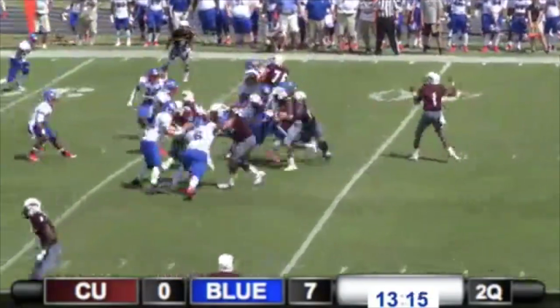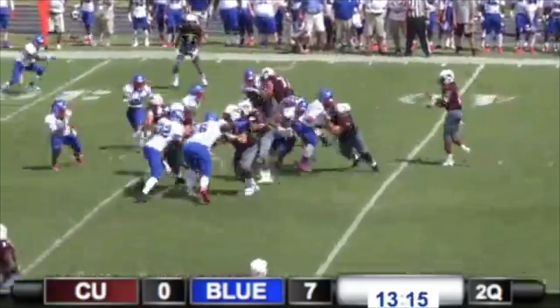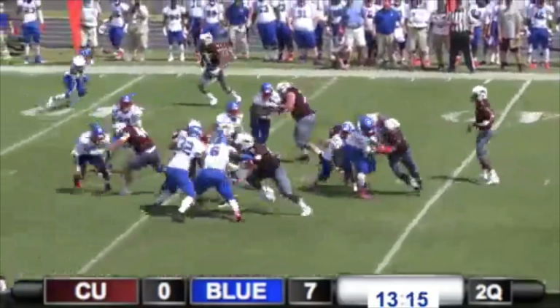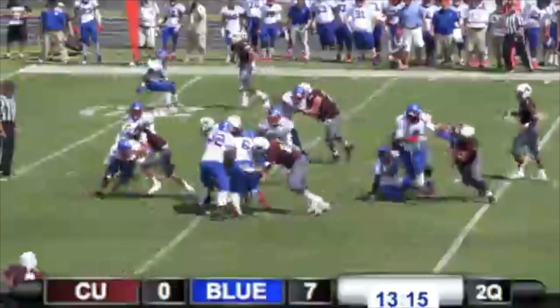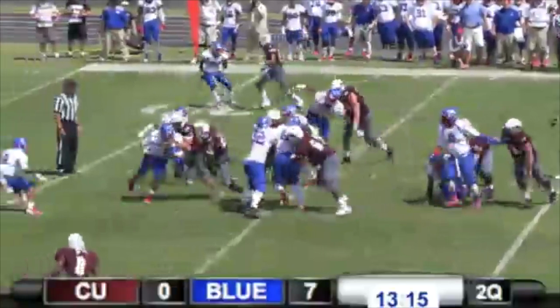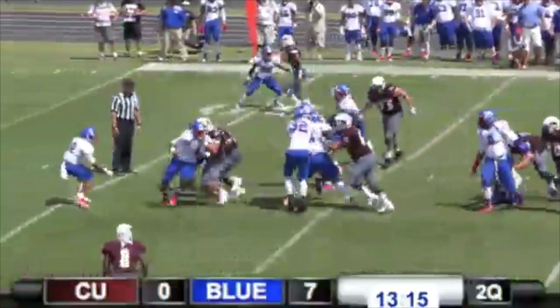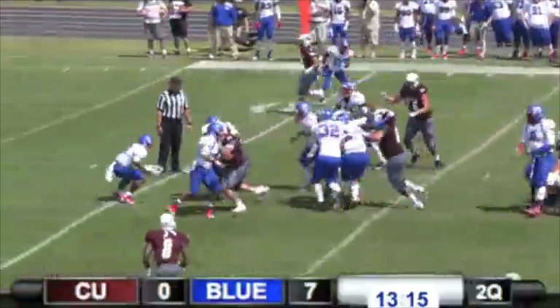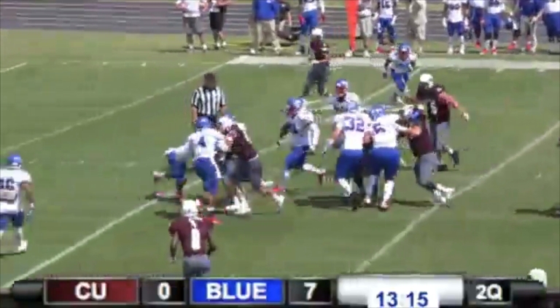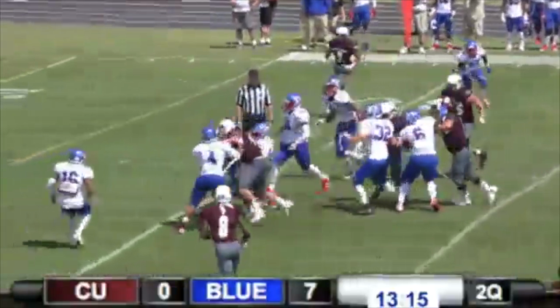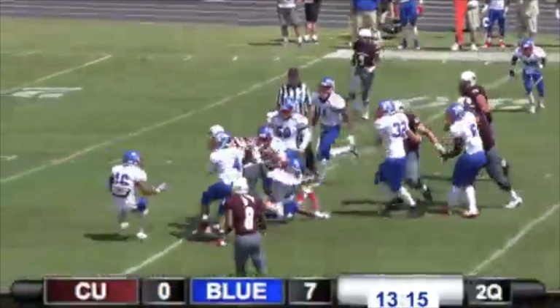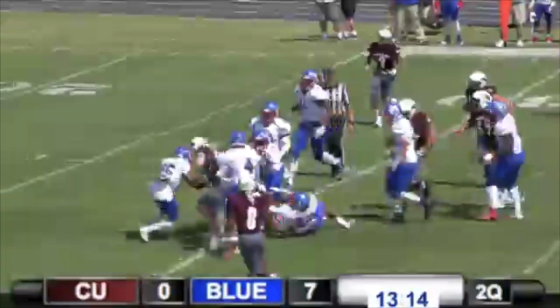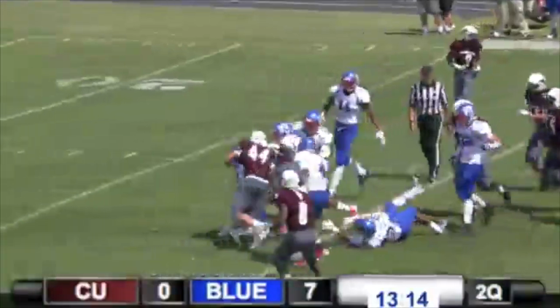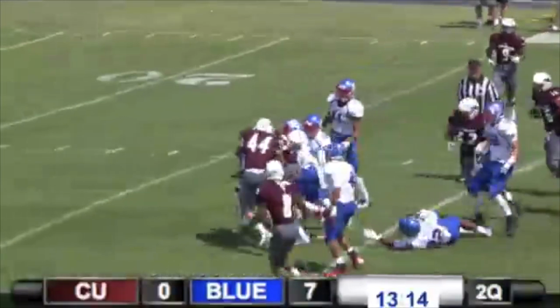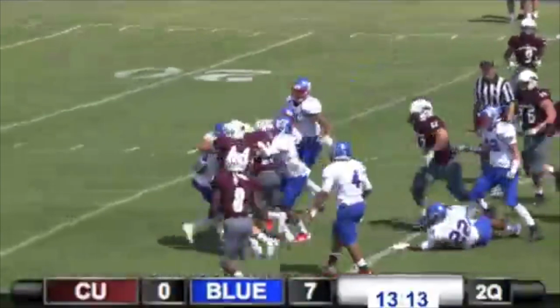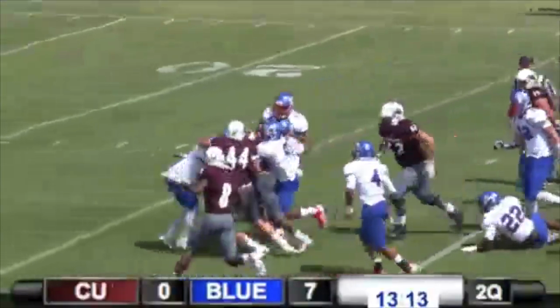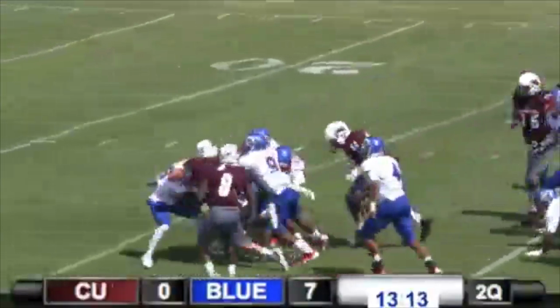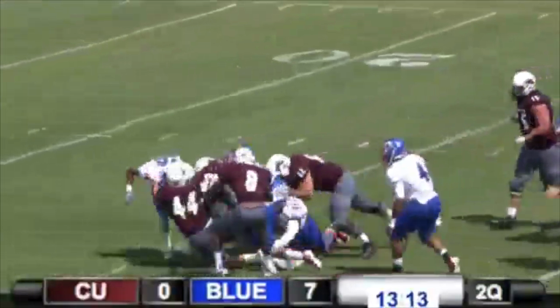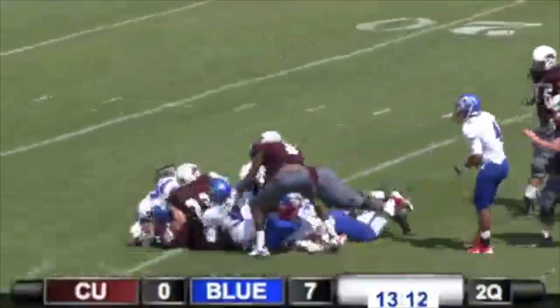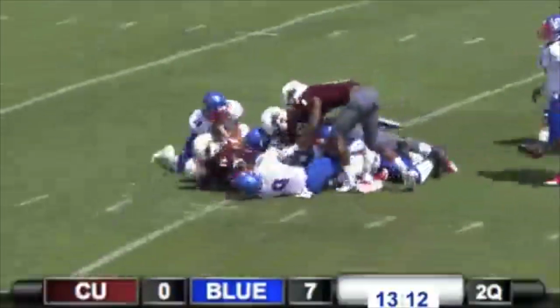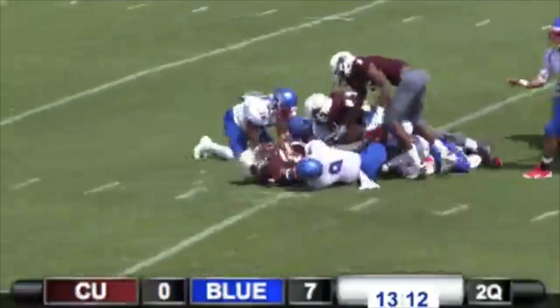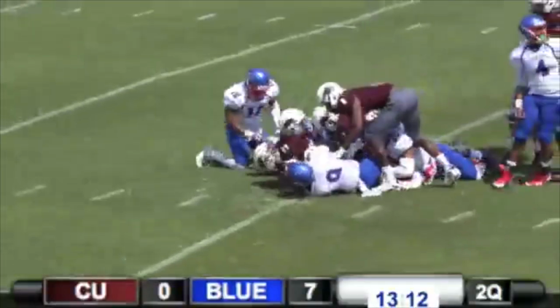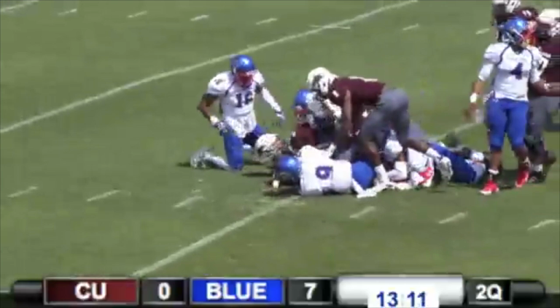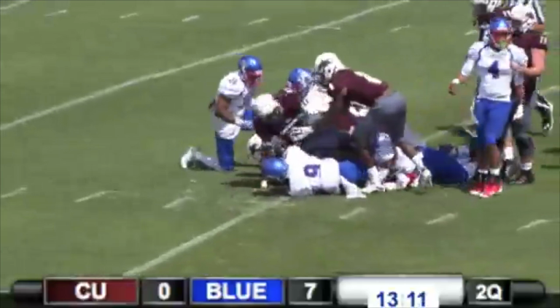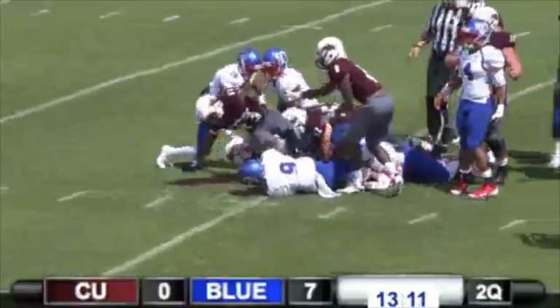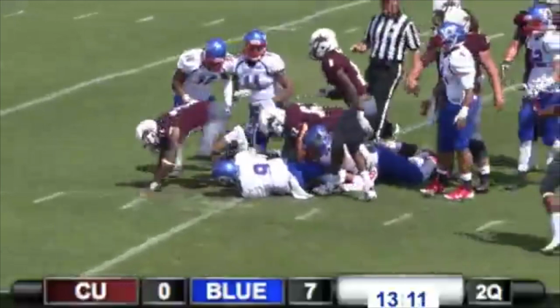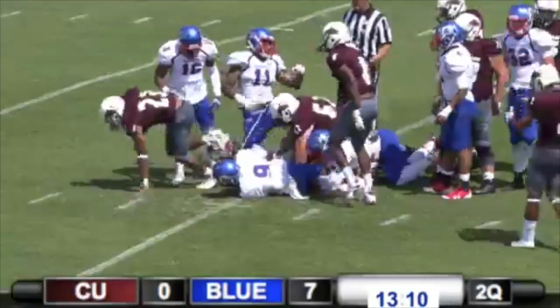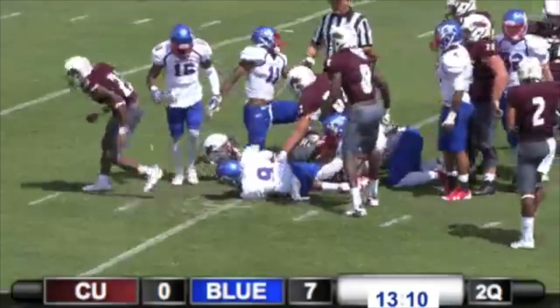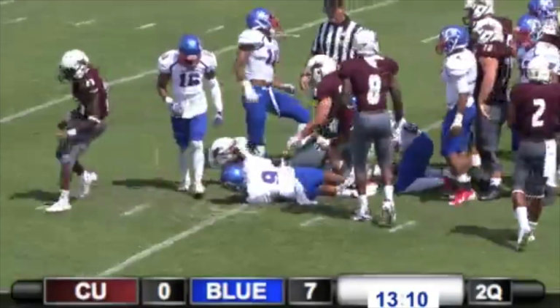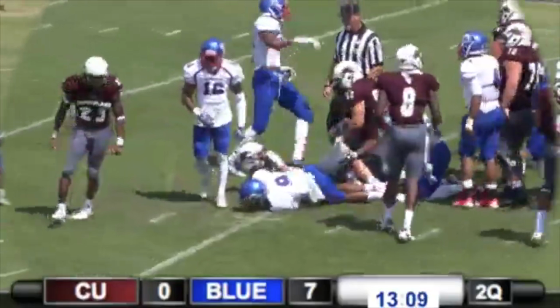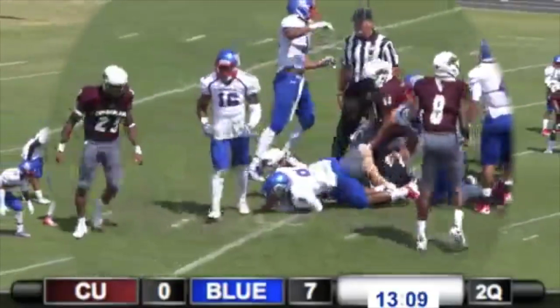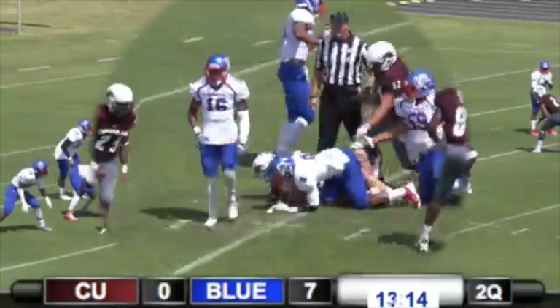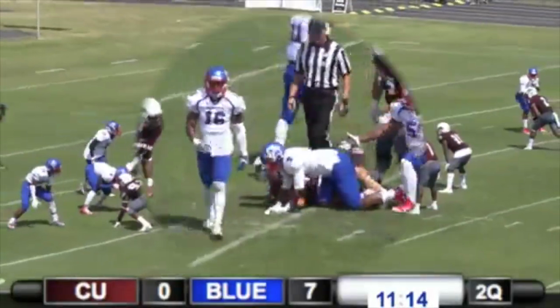Tailback left side, bangs it up in there. Telvin Rucker still running. Attaboy, Telvin Rucker.